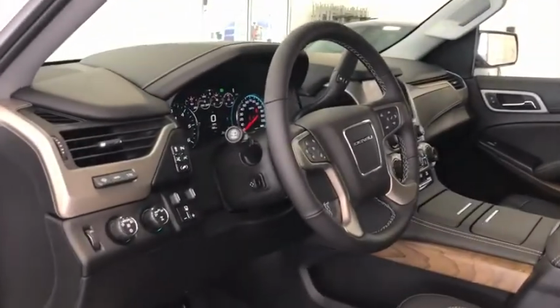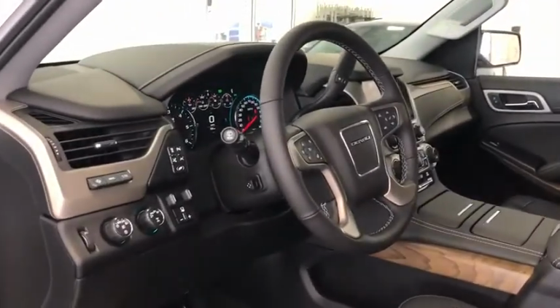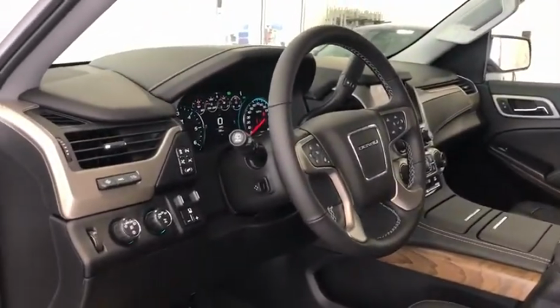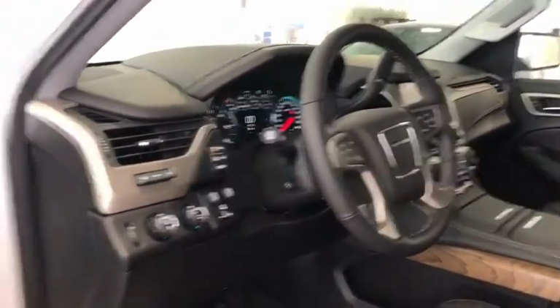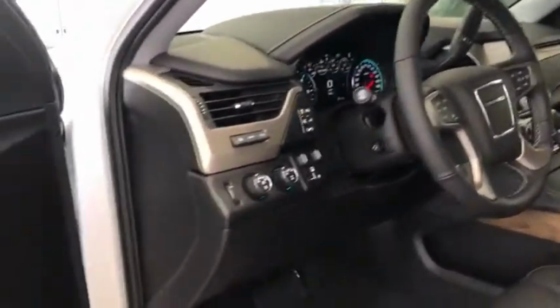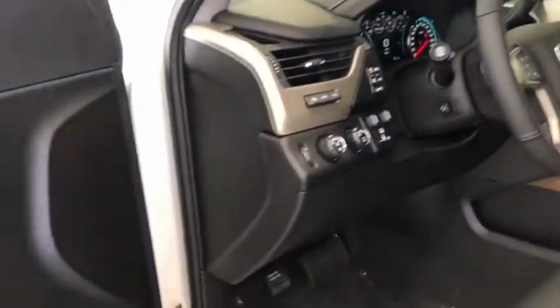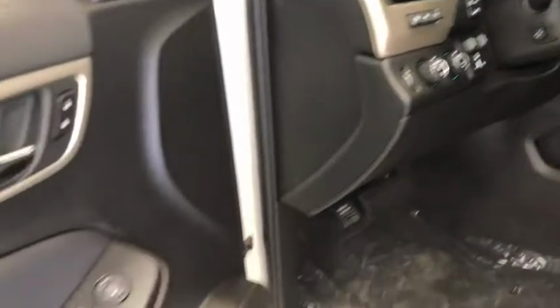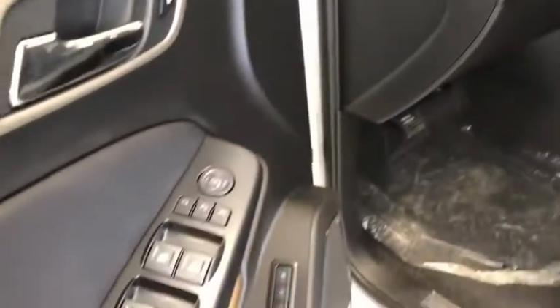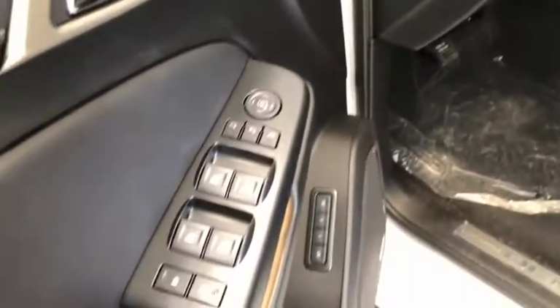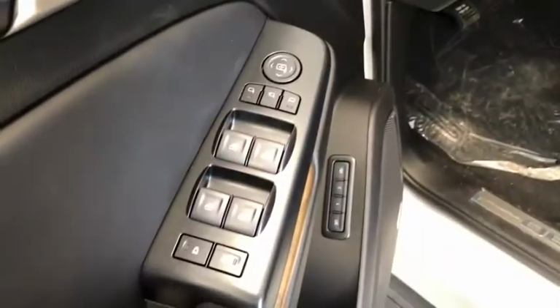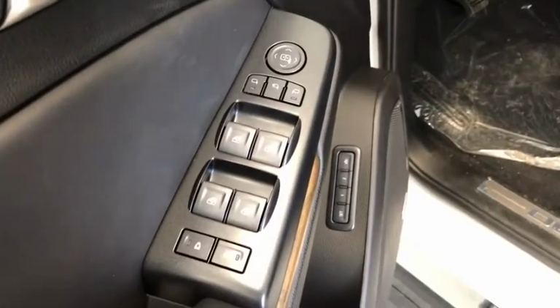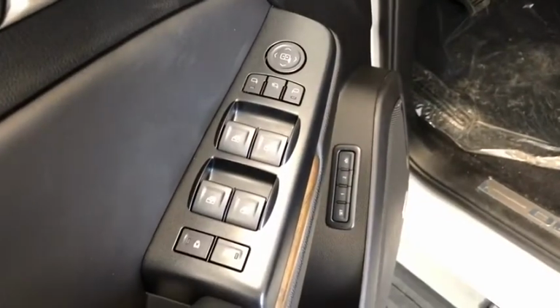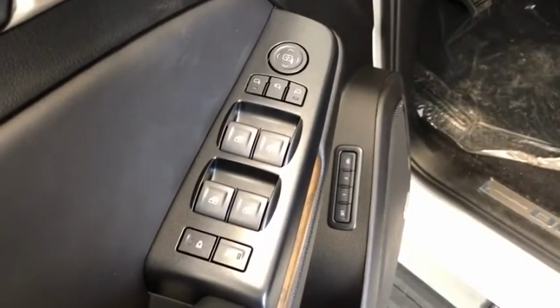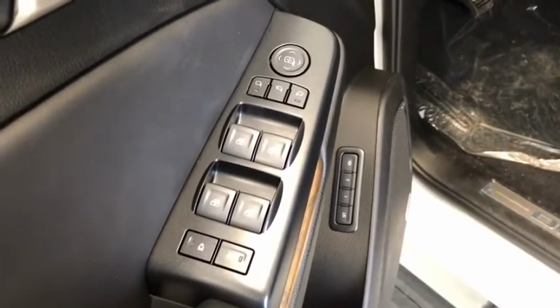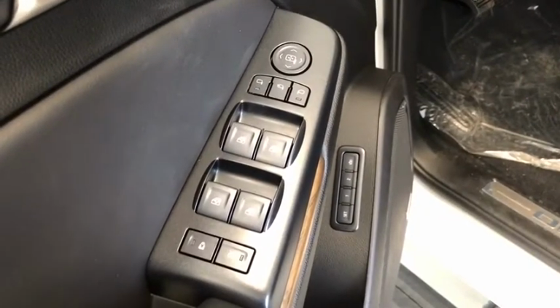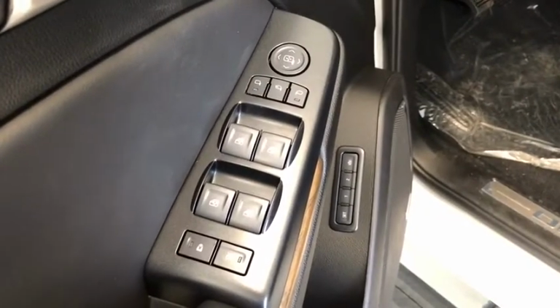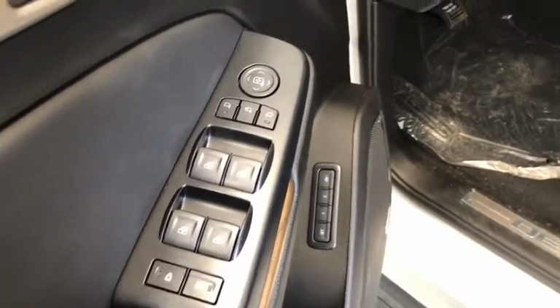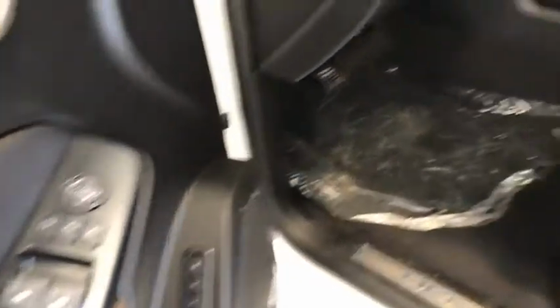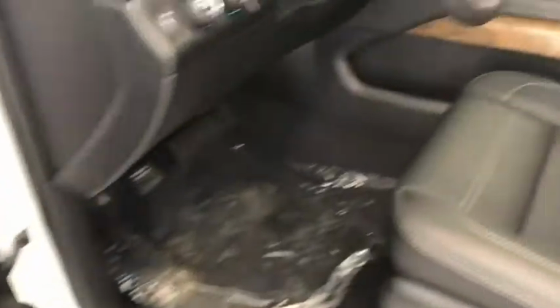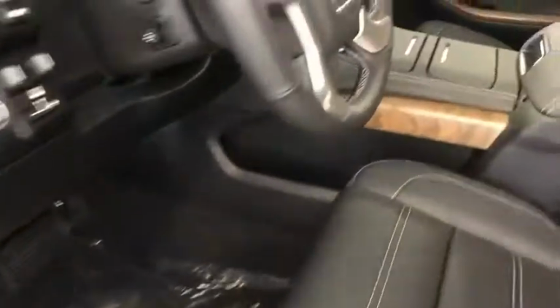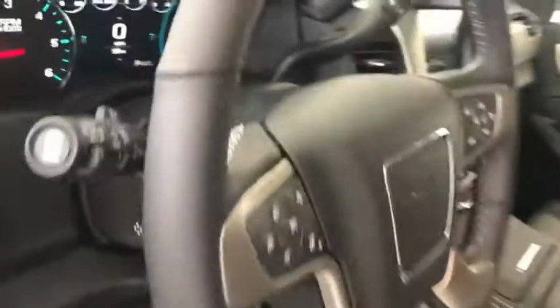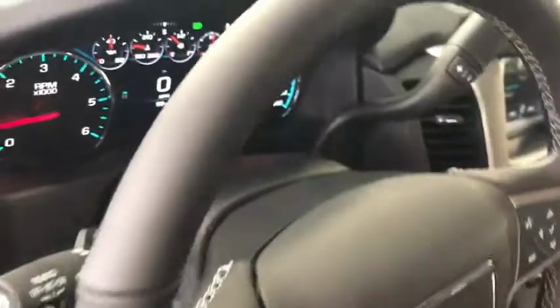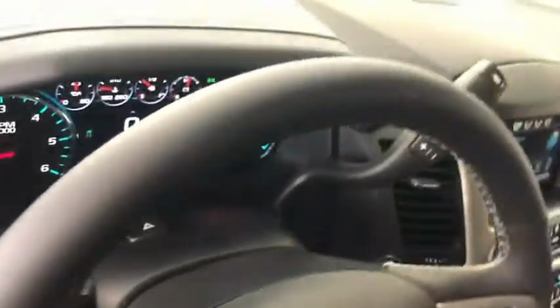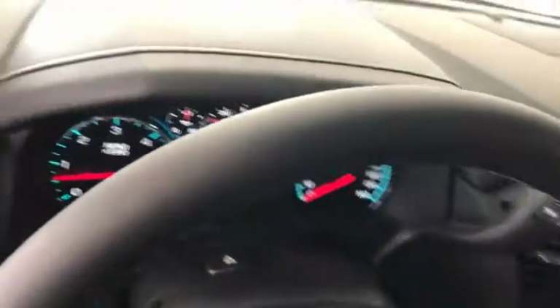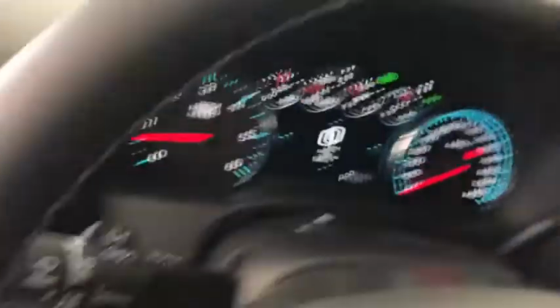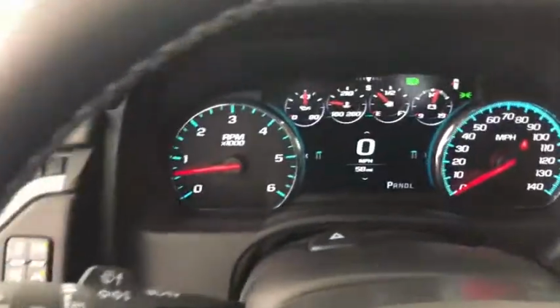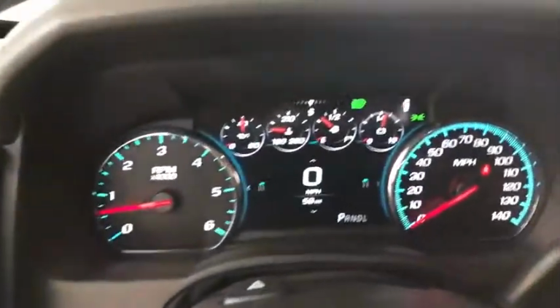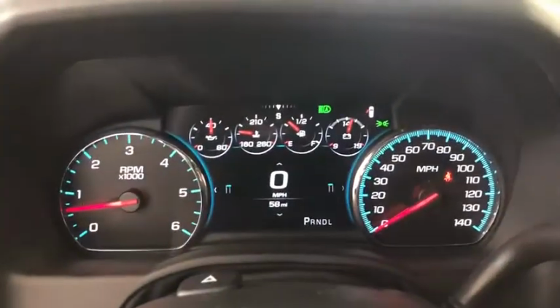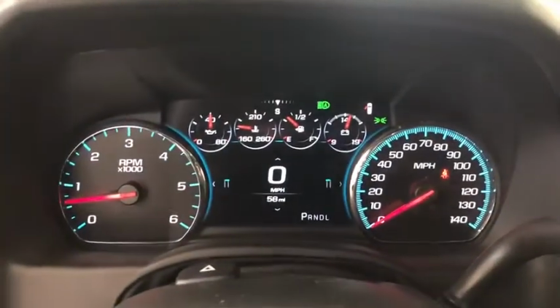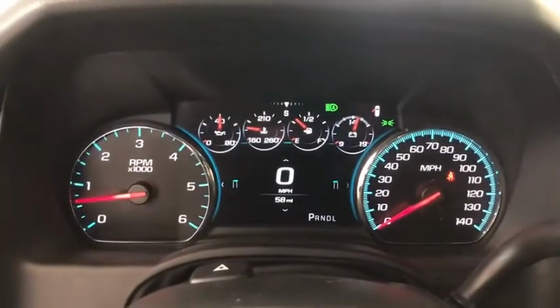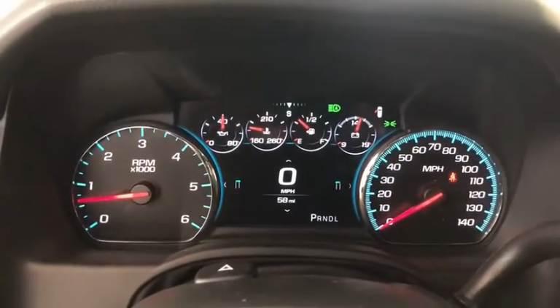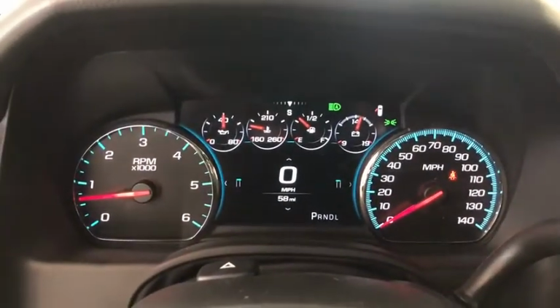This vehicle has less than 100 miles. Here are some of this vehicle's great options: traction control, power passenger seat, navigation system, power liftgate, dual airbags.